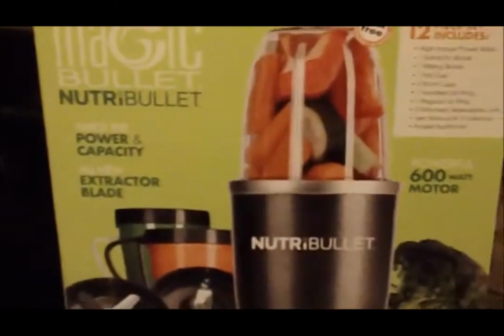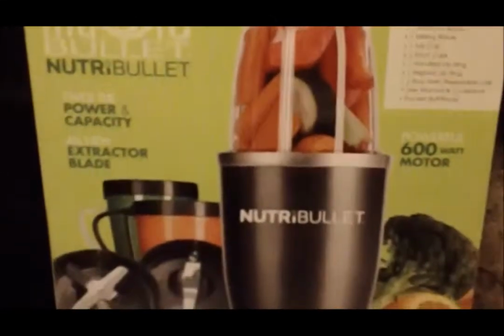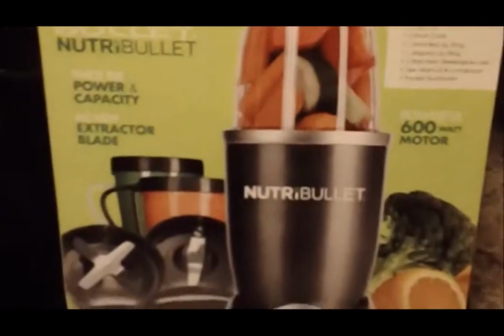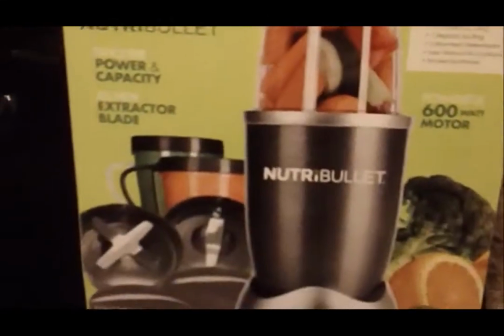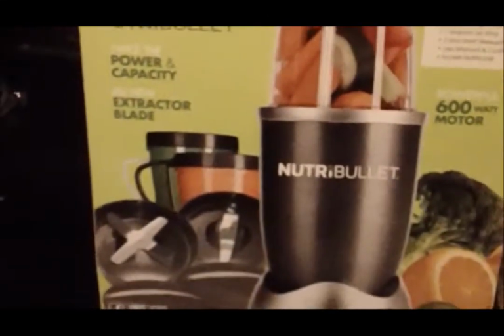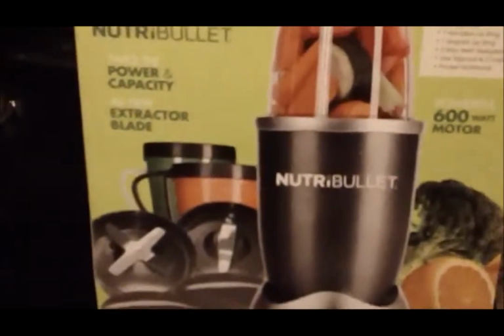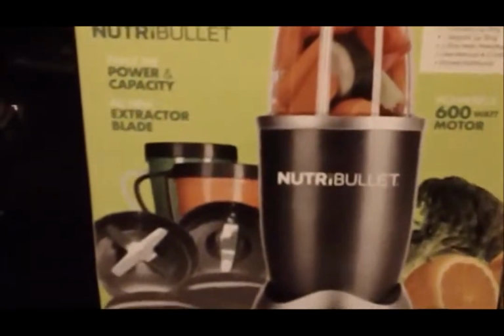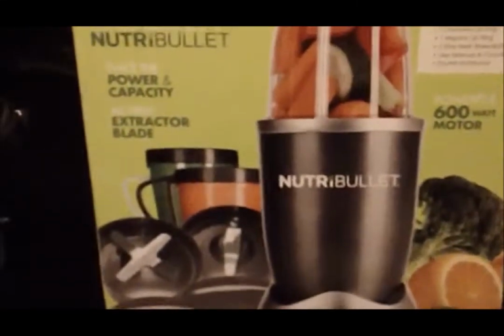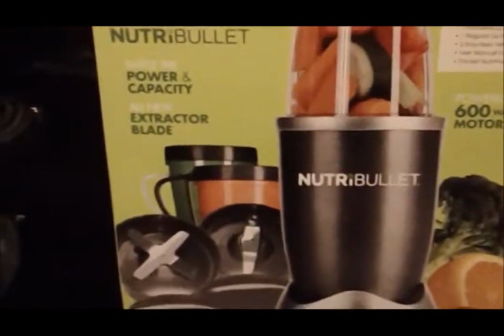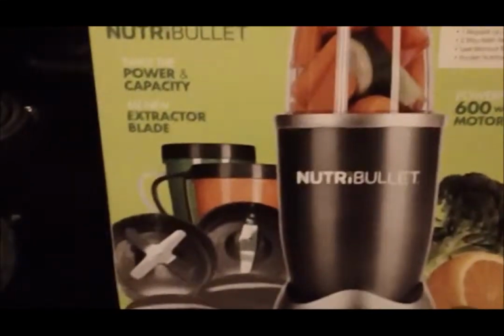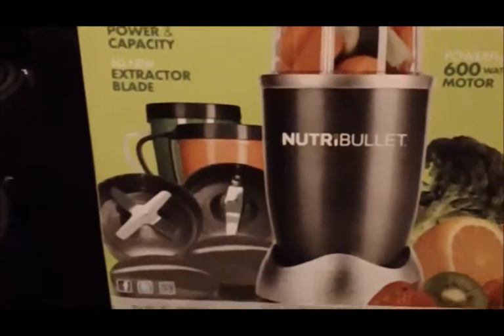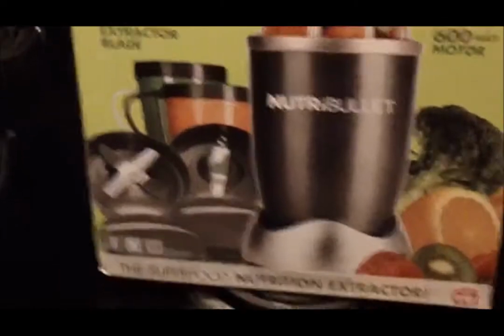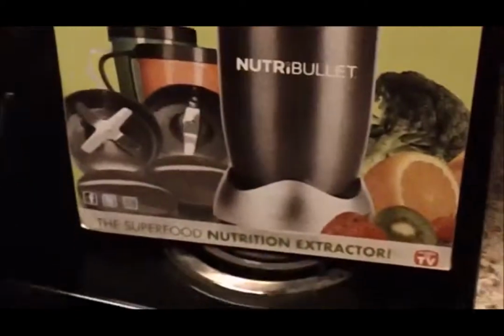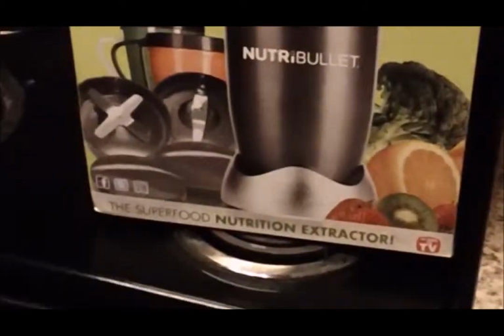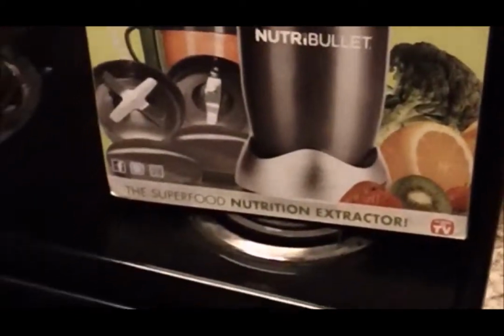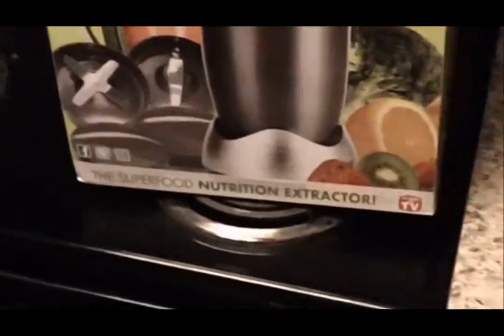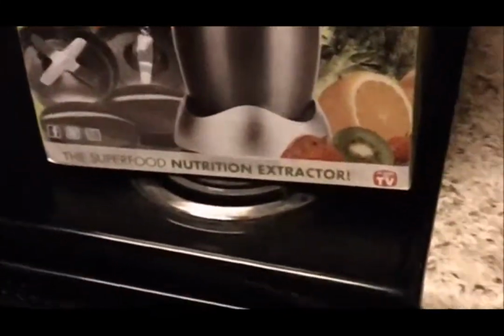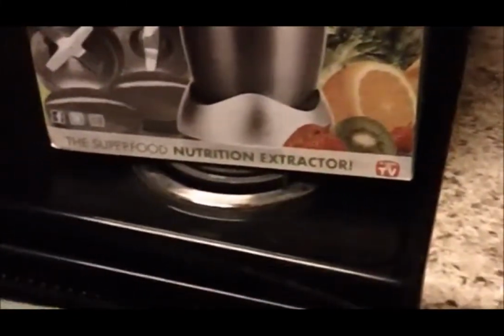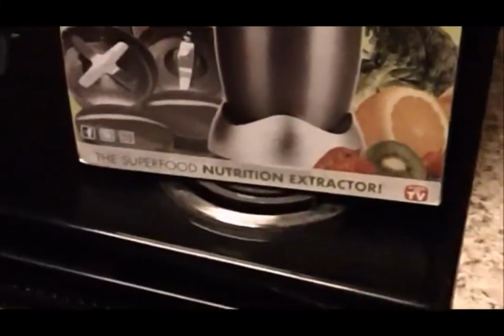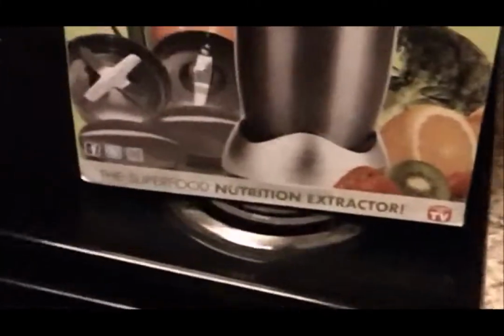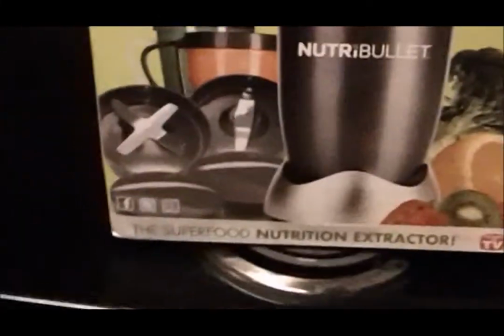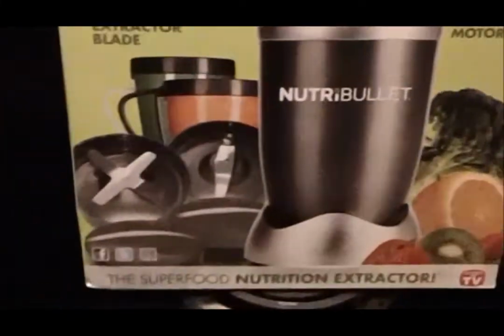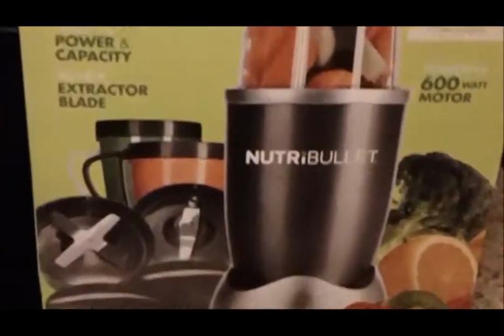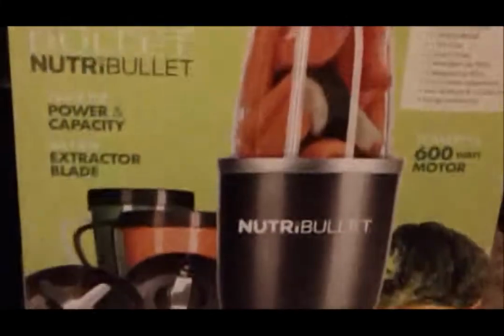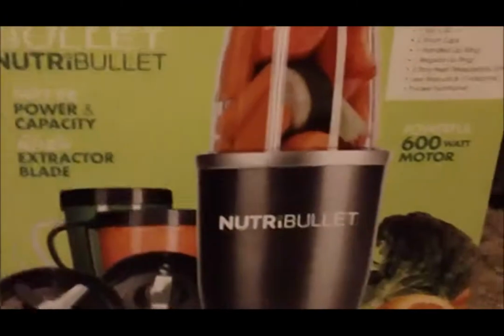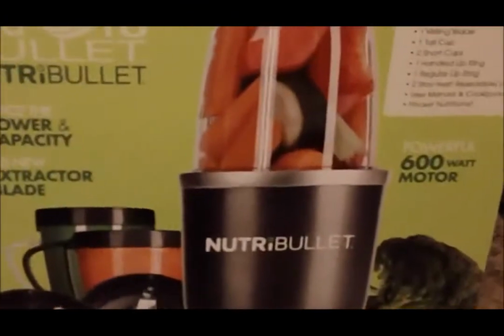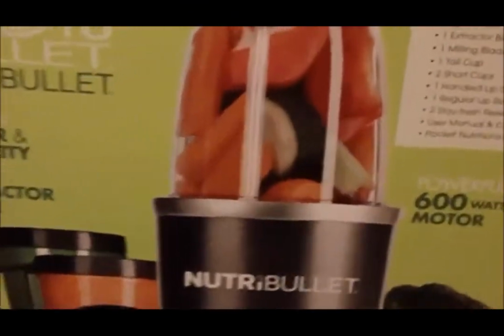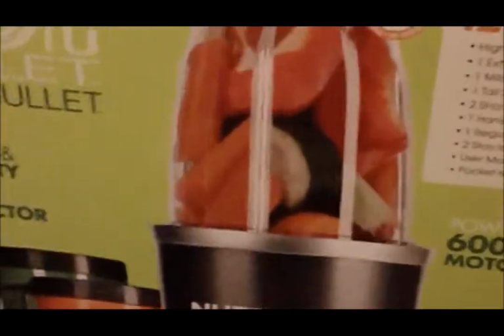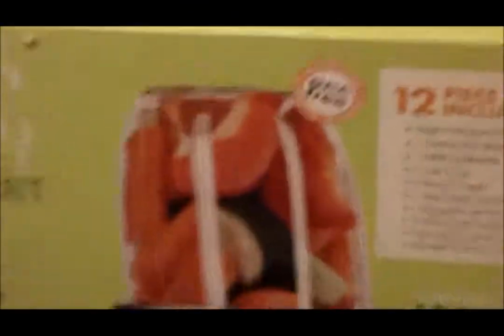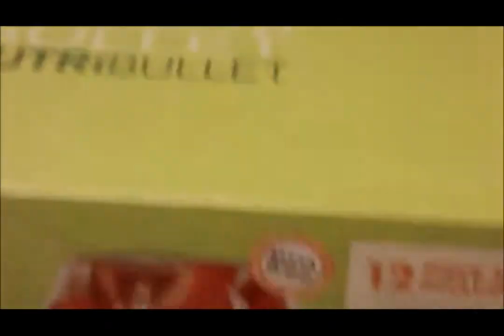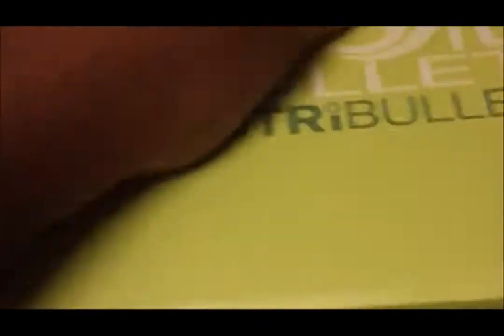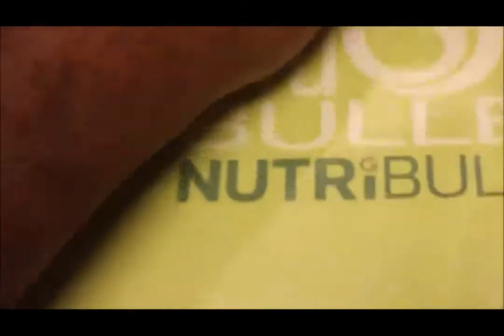I'm gonna do the unboxing of the Nutribullet. I bought this at Macy's, gonna be part of my New Year's resolution, so let's get started.